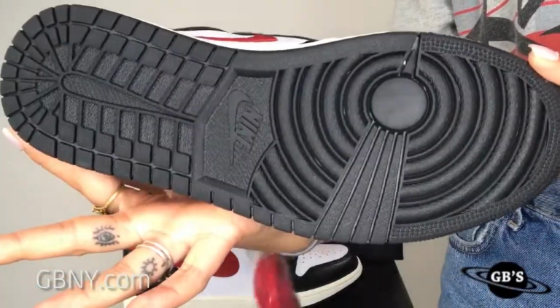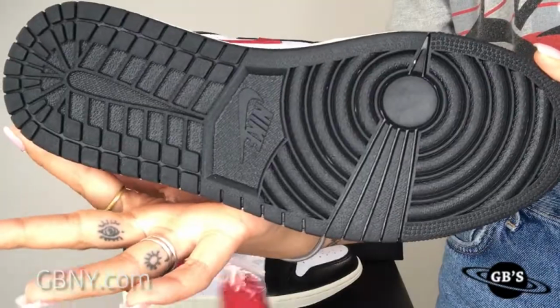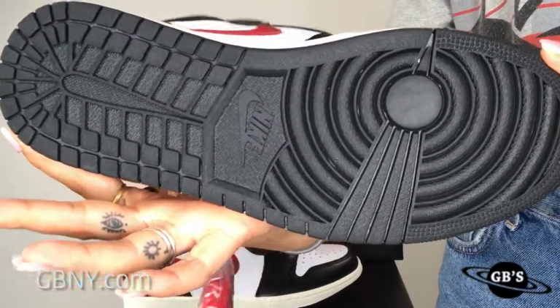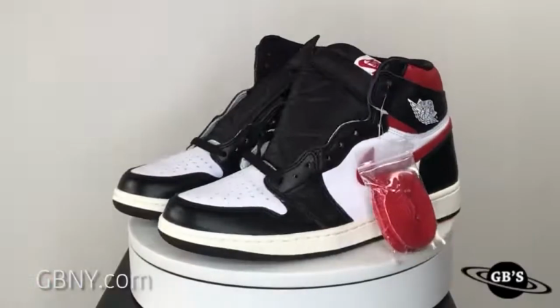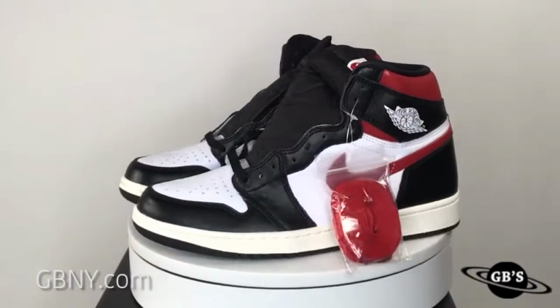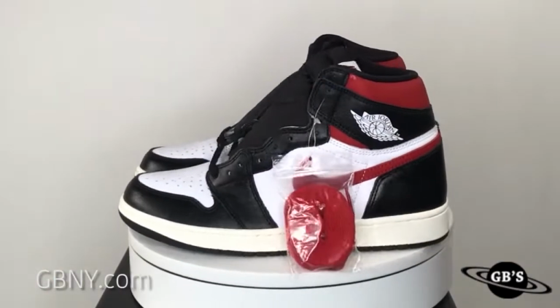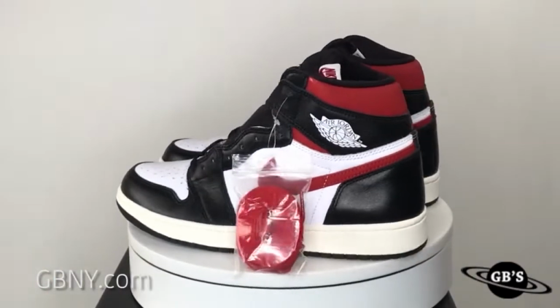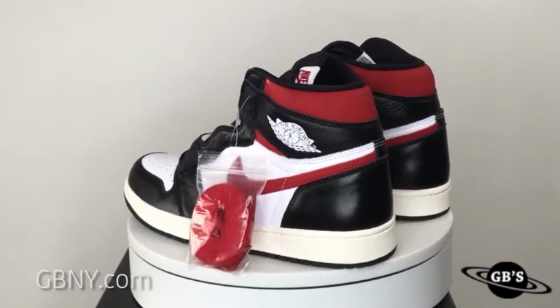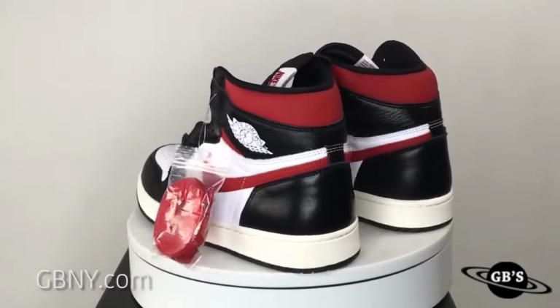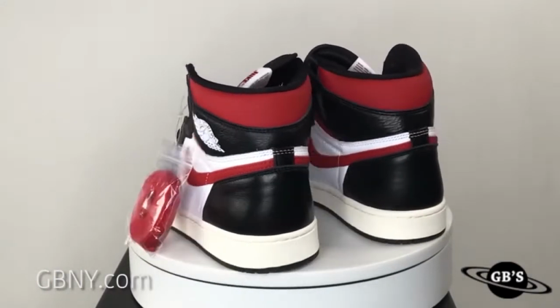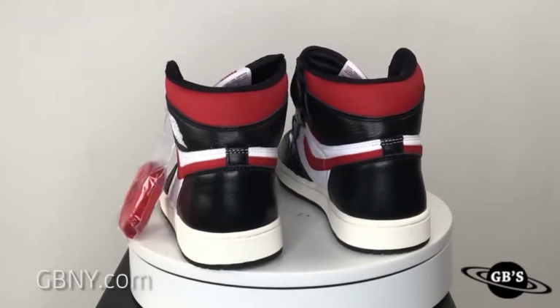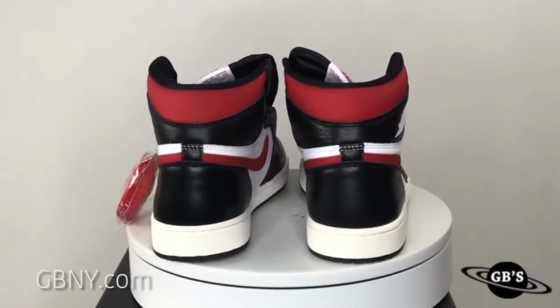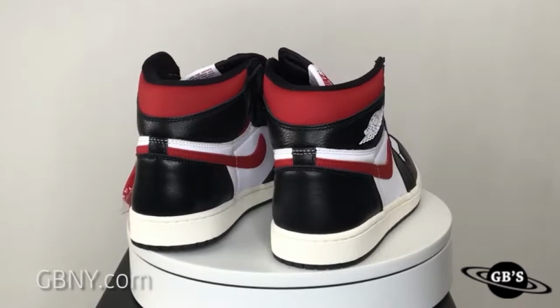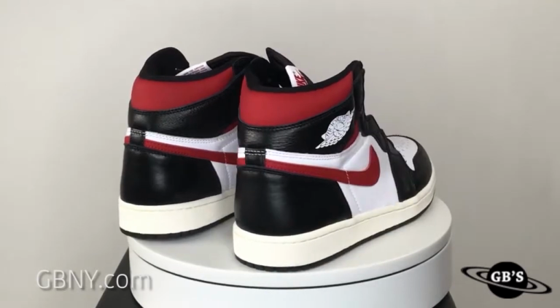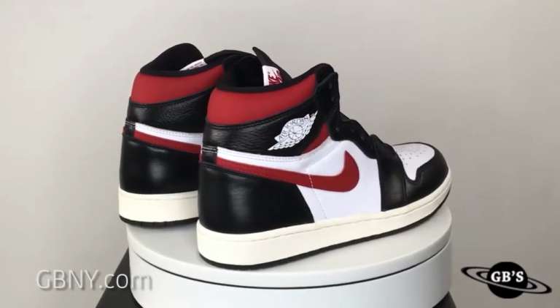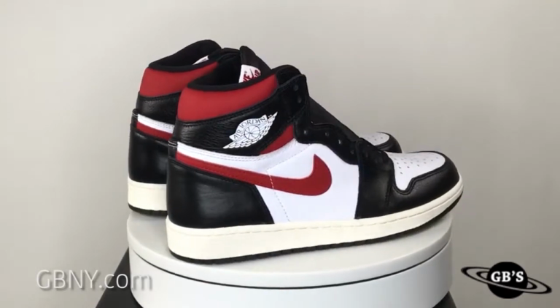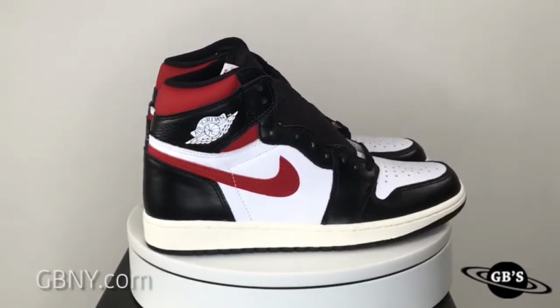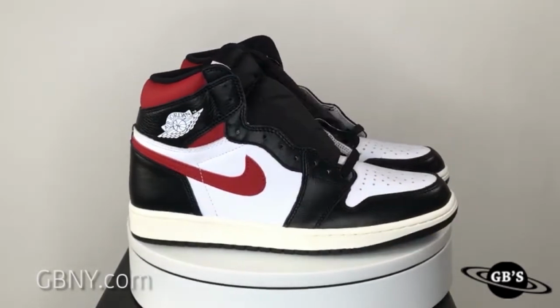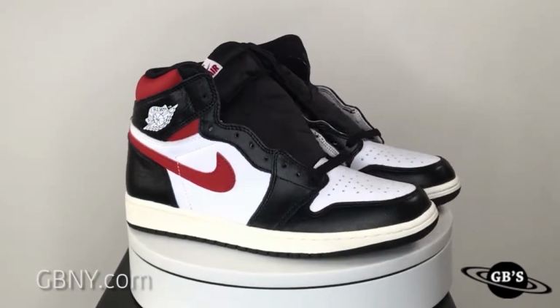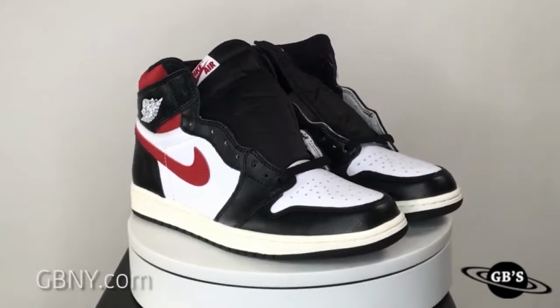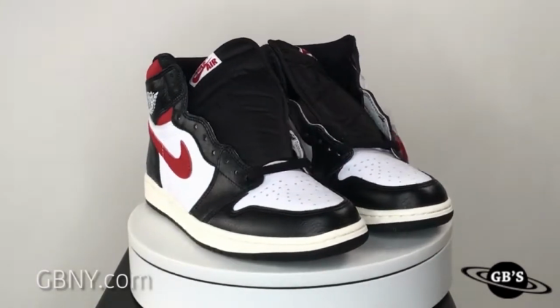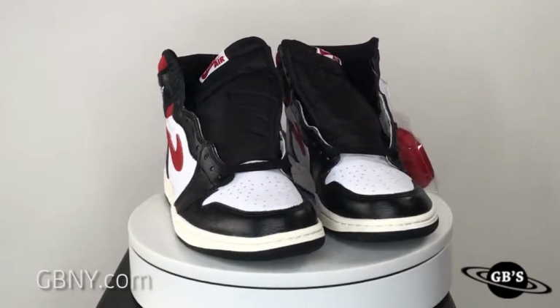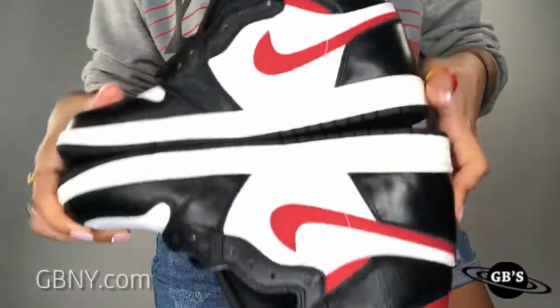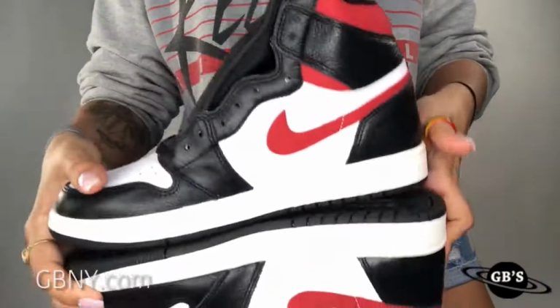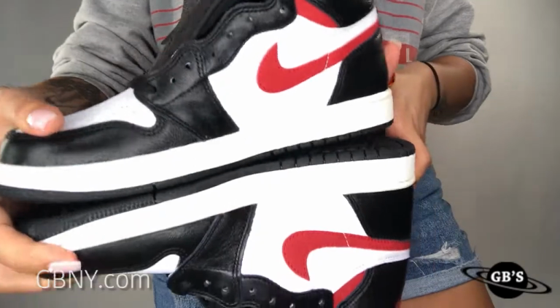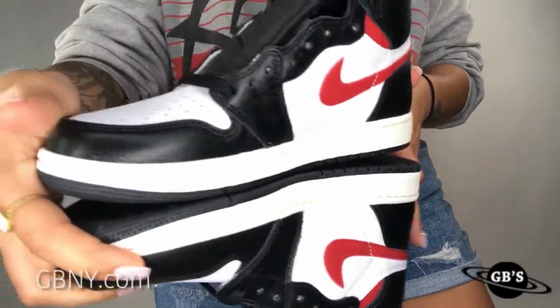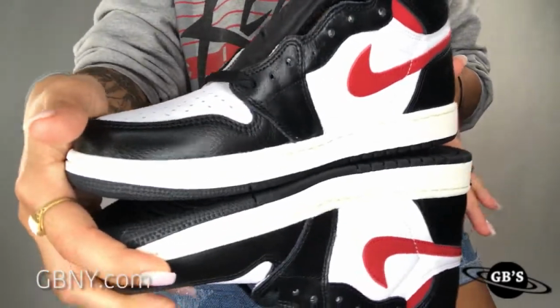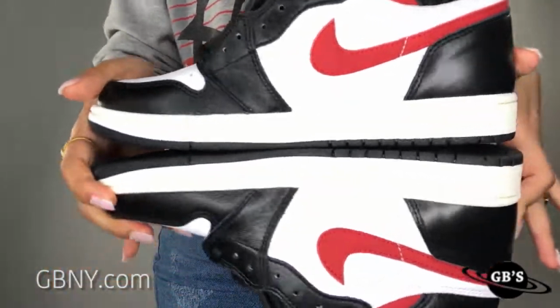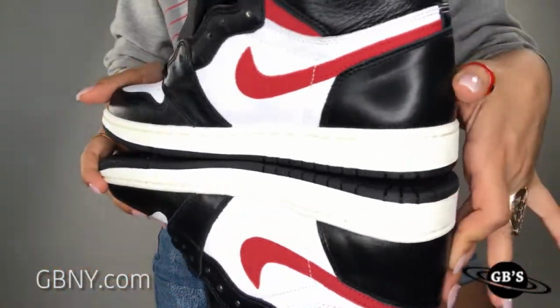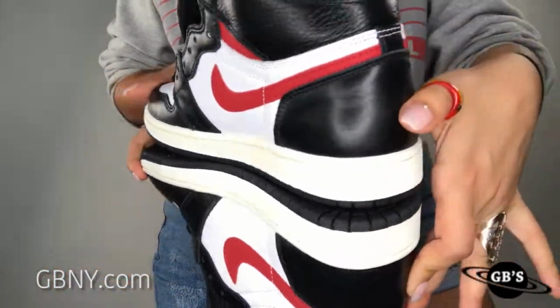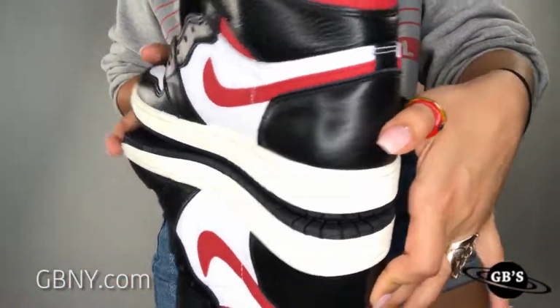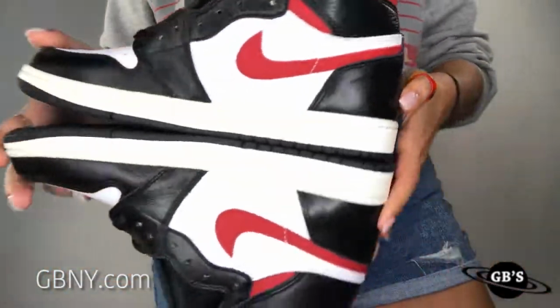Air Jordan 1s are some of my favorite sneakers, and this colorway never seems to fail. It's a super familiar combination that we see a lot of times within the Jordan brand, and it's obviously reminiscent of Jordan's beloved Chicago Bulls.